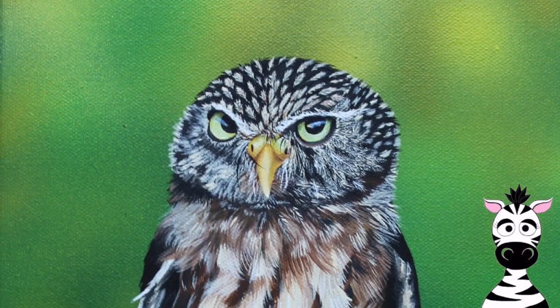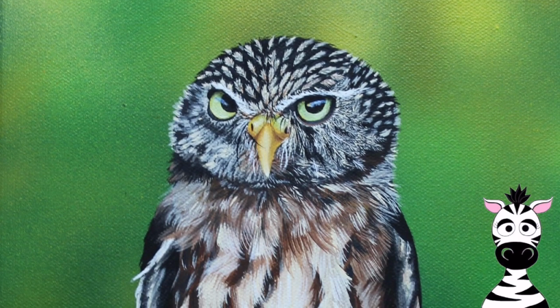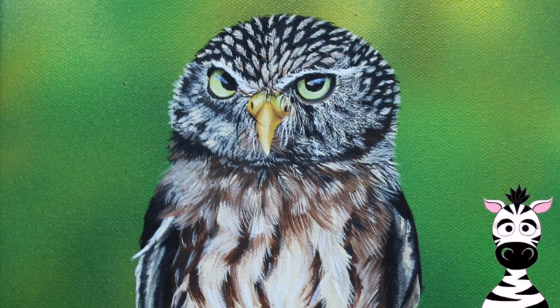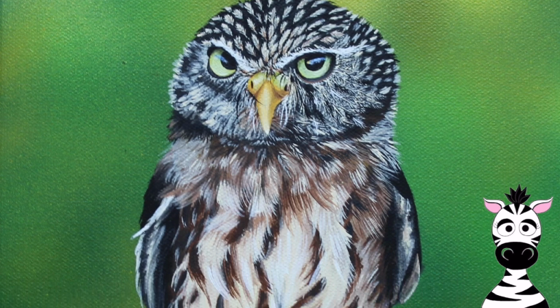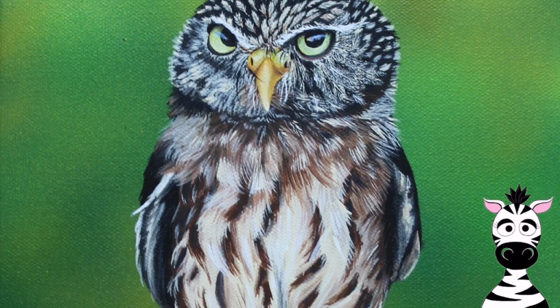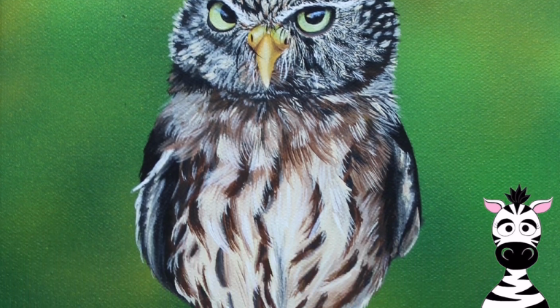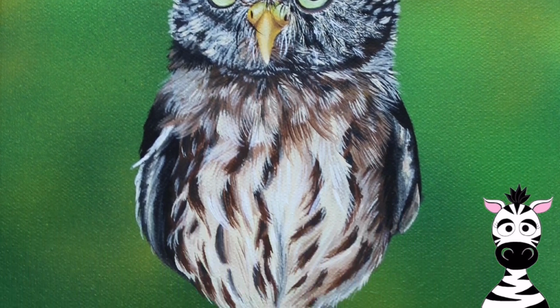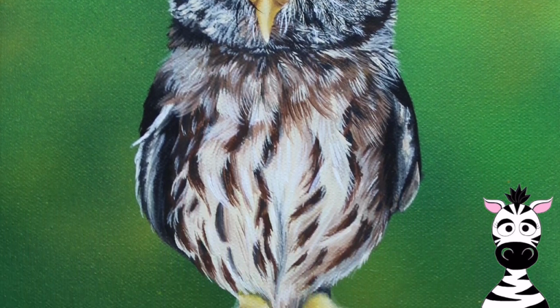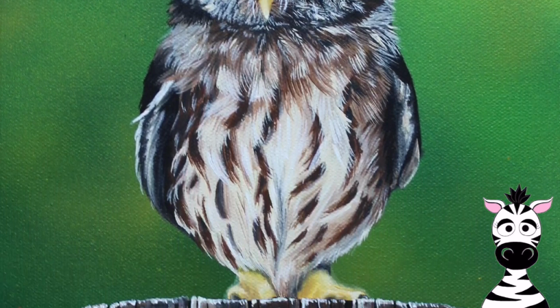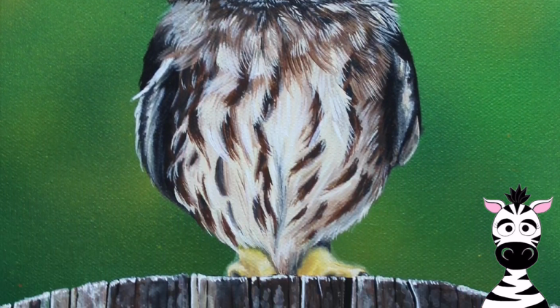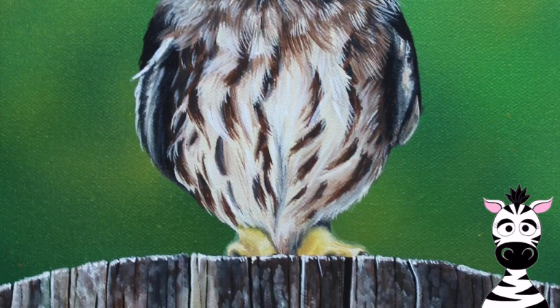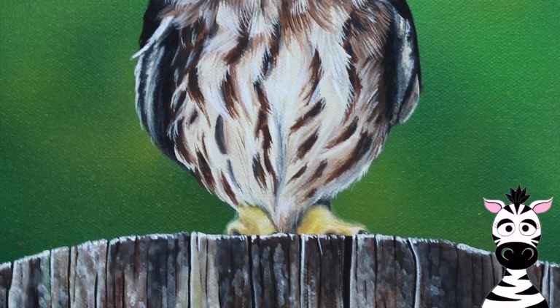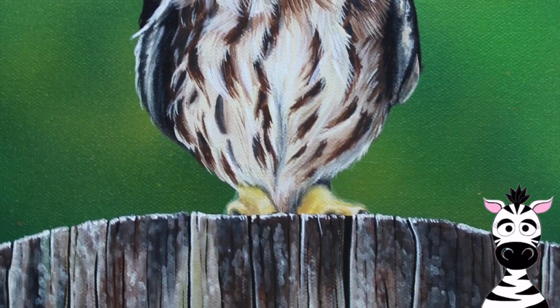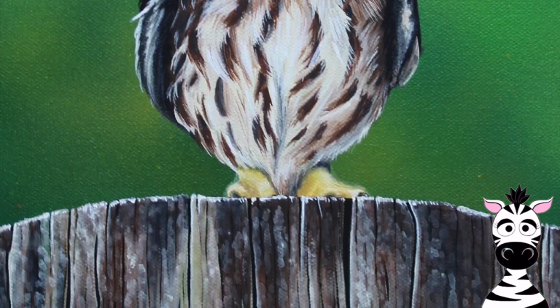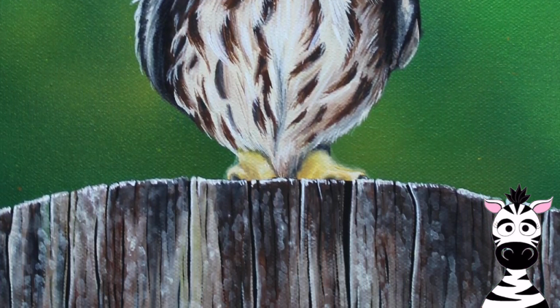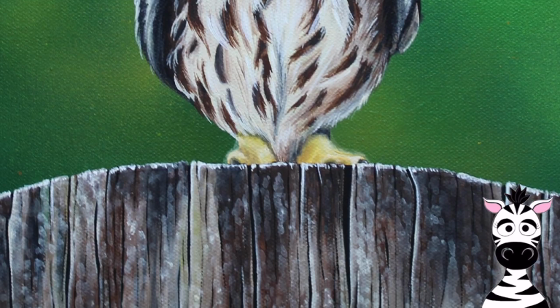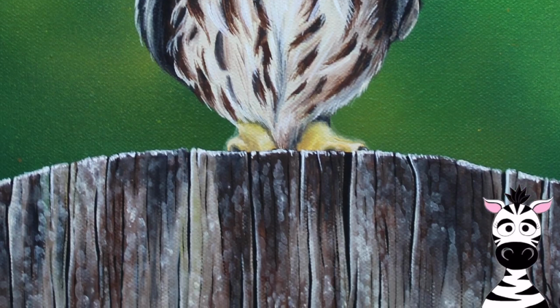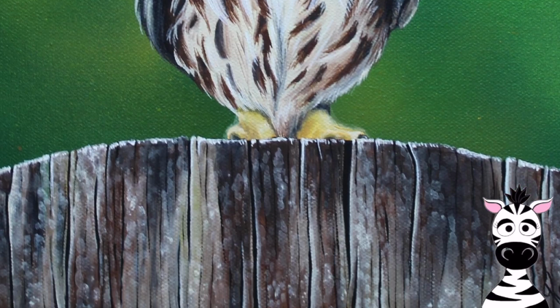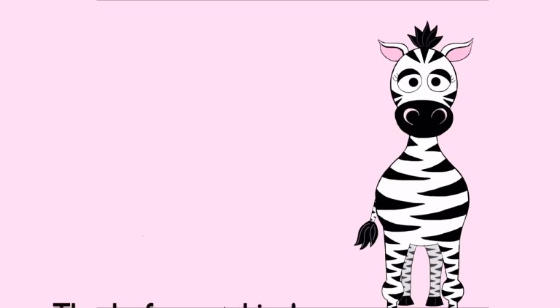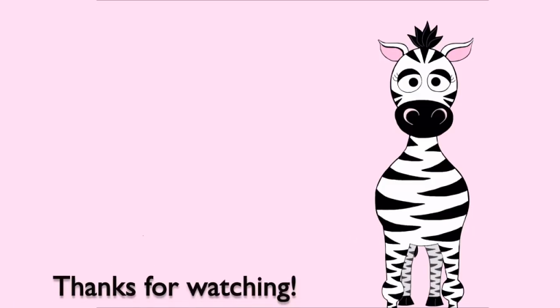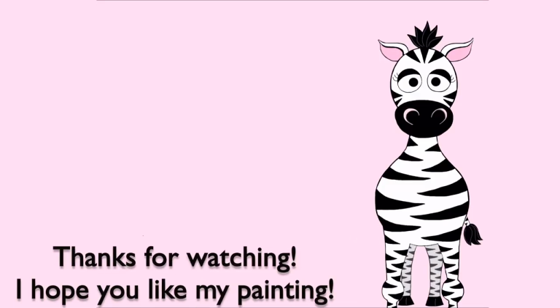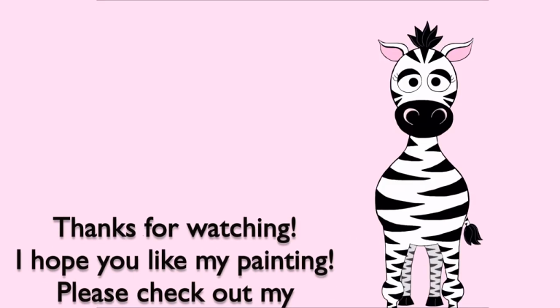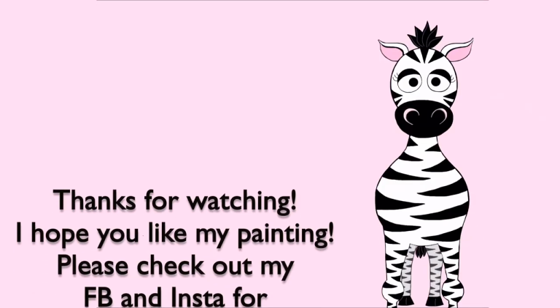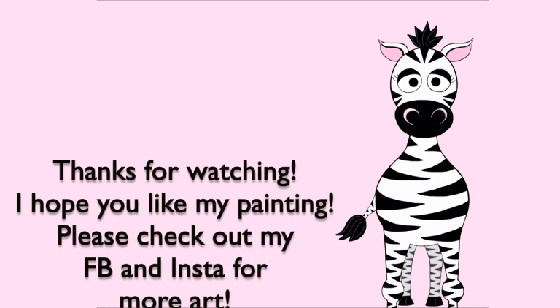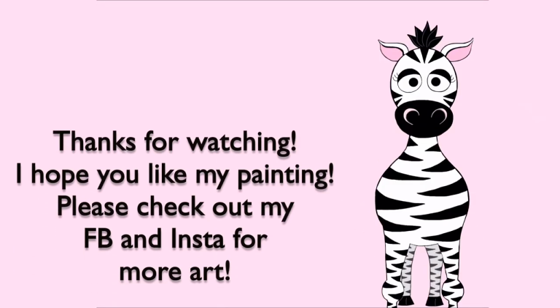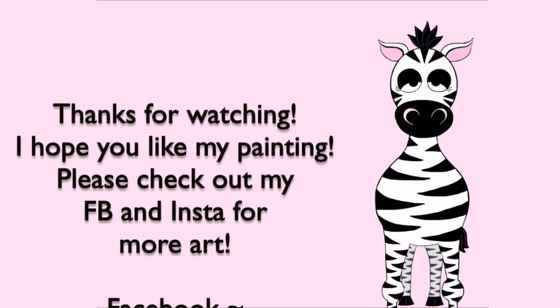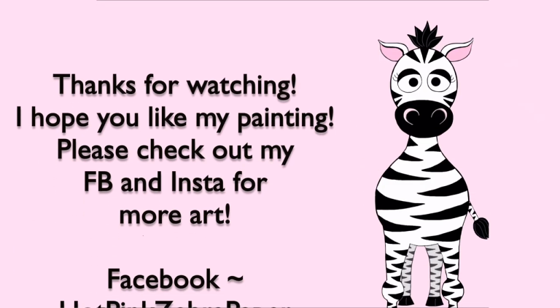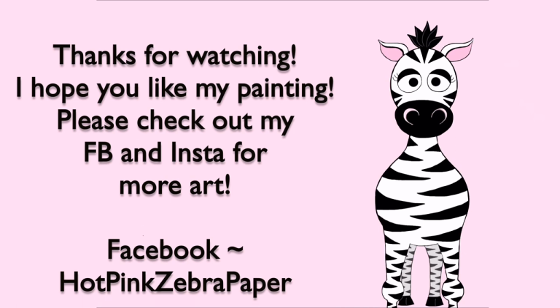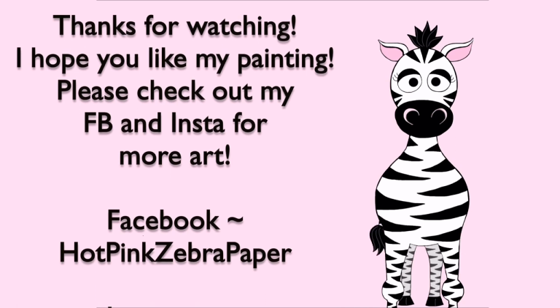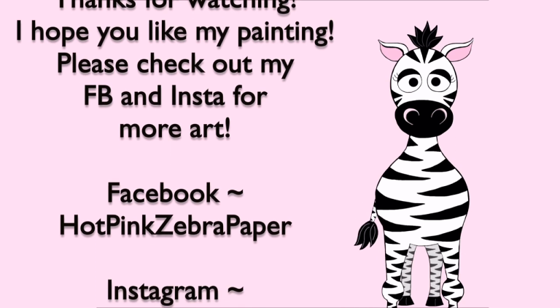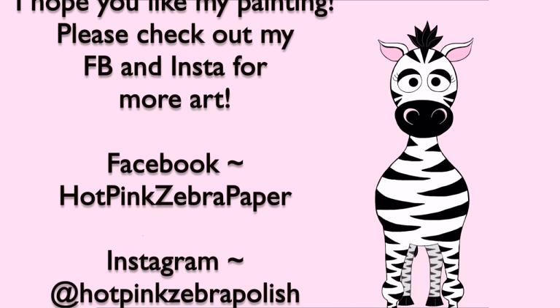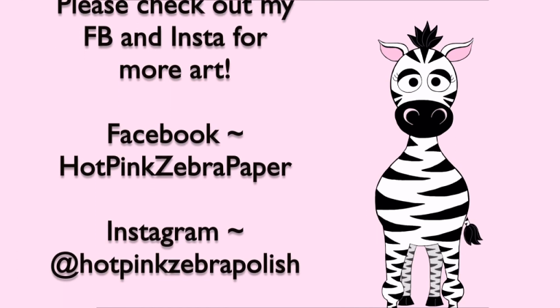And that's it! This little owl is one of my favorite little paintings I've done — I think he's just so cute and mysterious. I hope you like it as much as I do, and please check out my Facebook and Instagram pages to see more of my art. I will see you in my next video, bye!